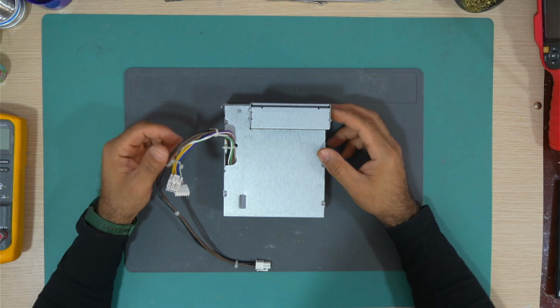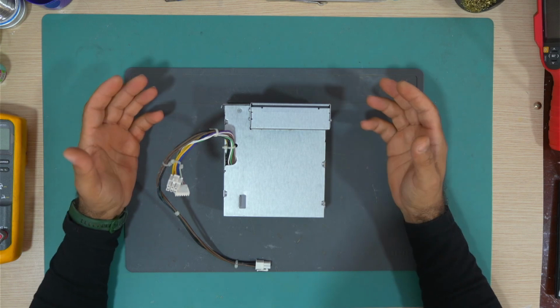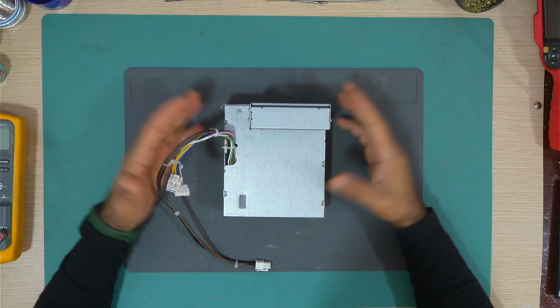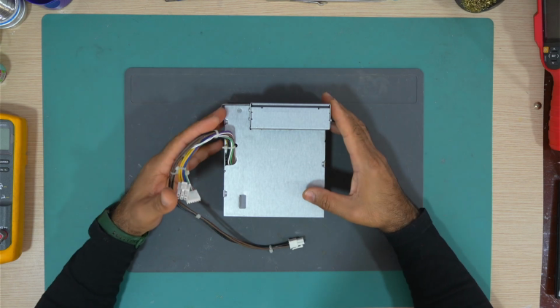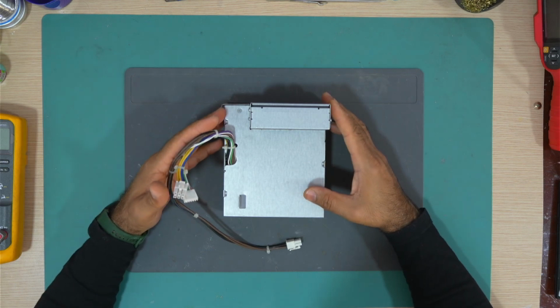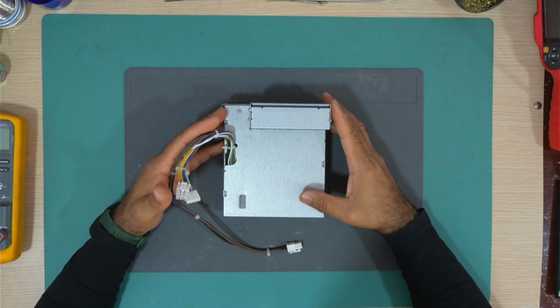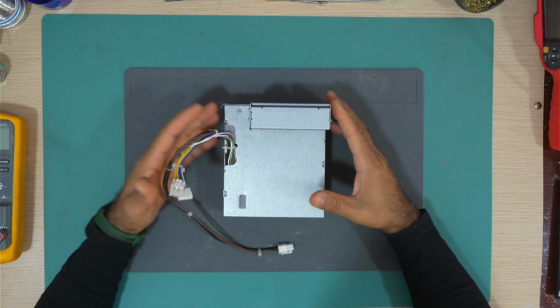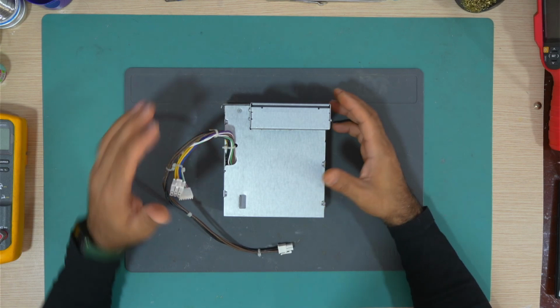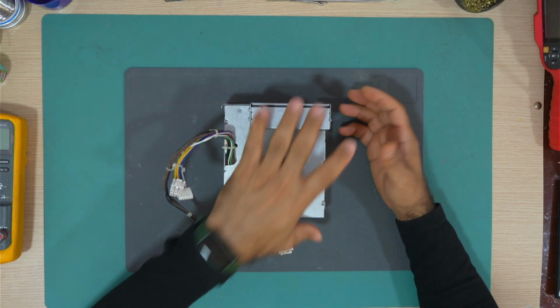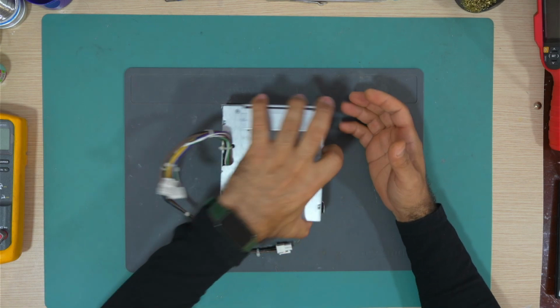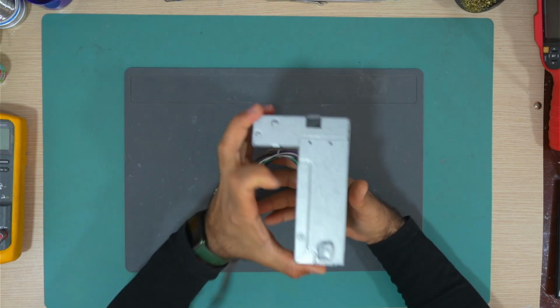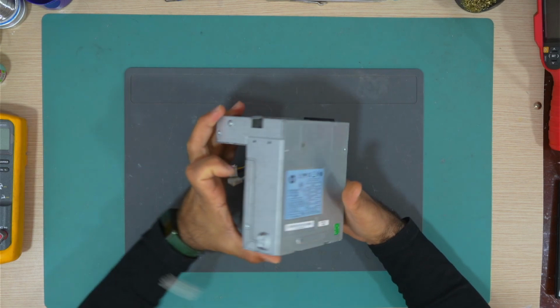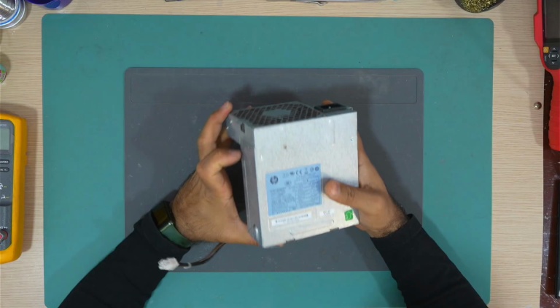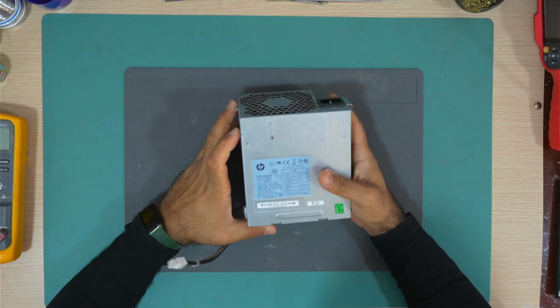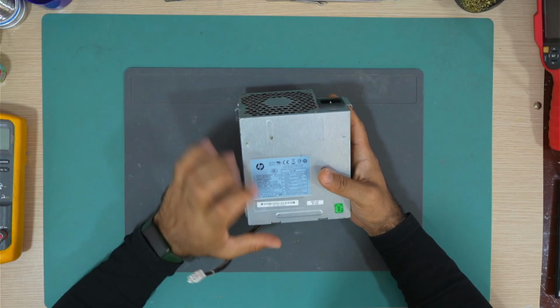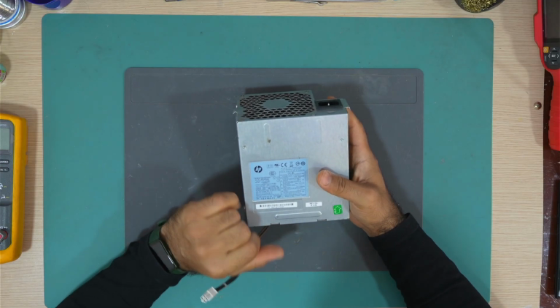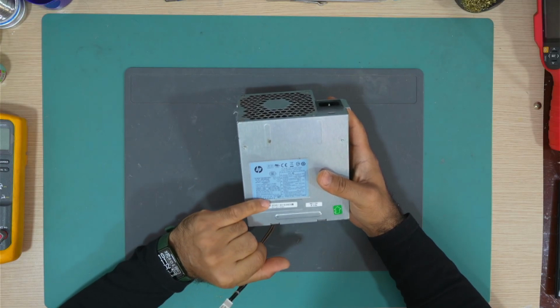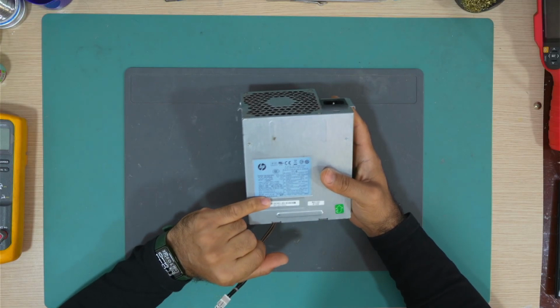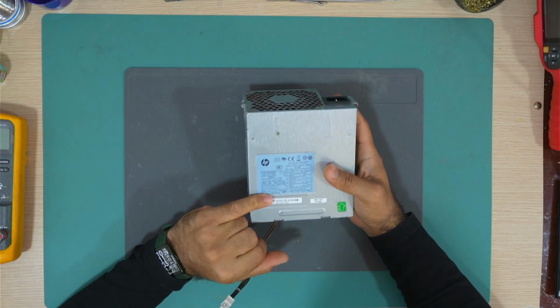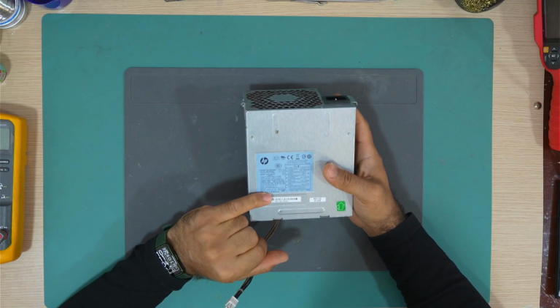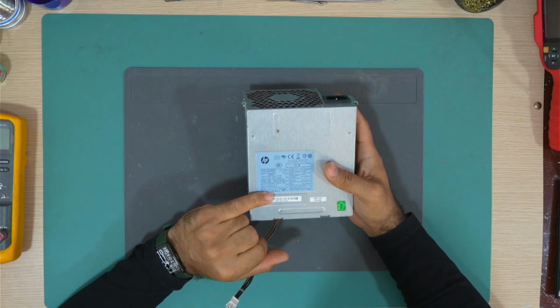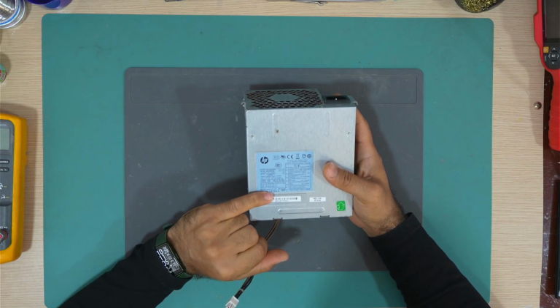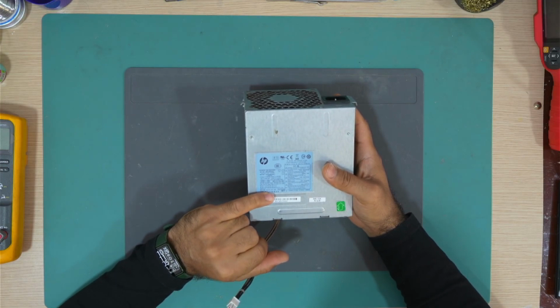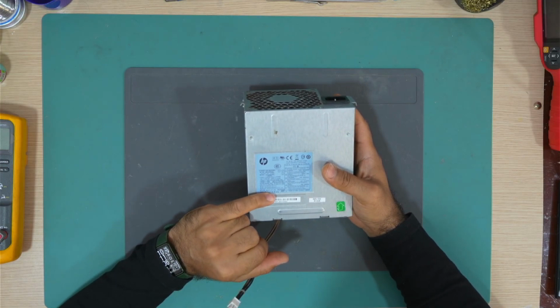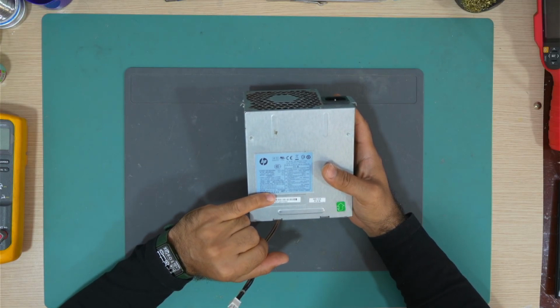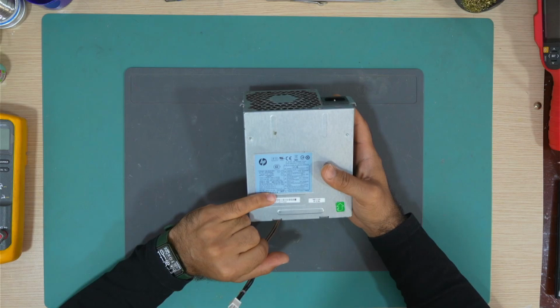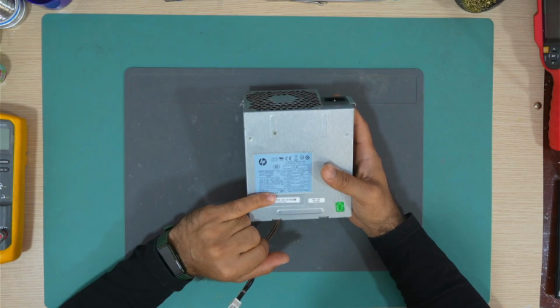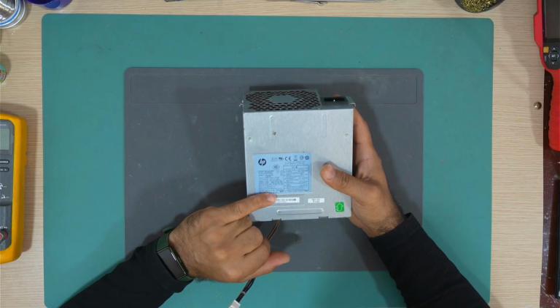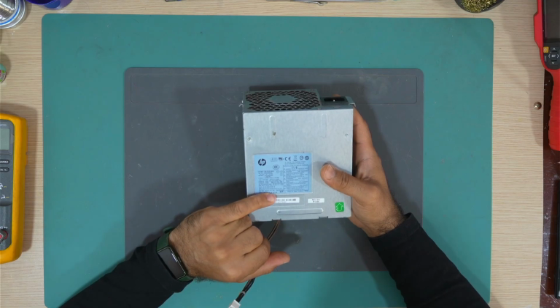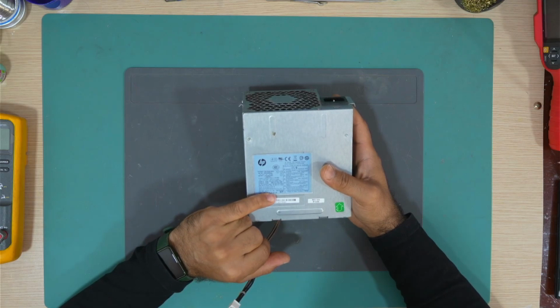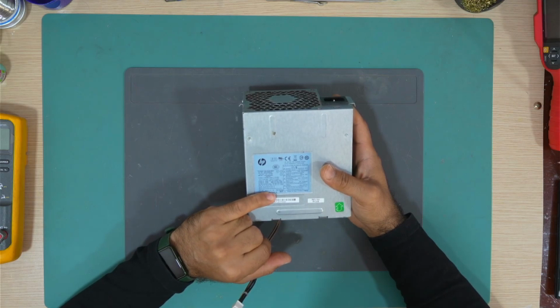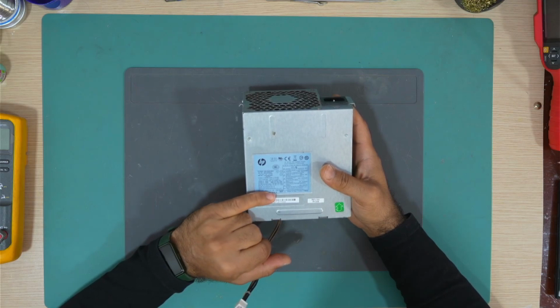Hello everyone, welcome back to my channel. Today we have this HP power supply which does not work. The model of this power supply is PS-4241-9HP.